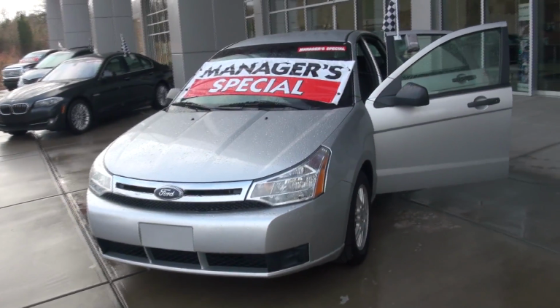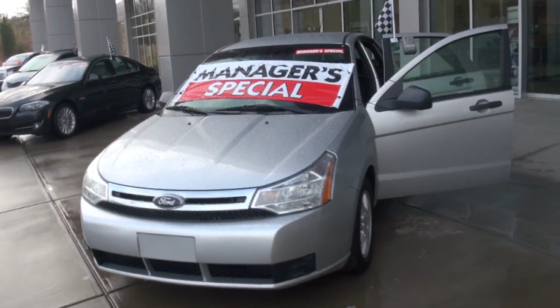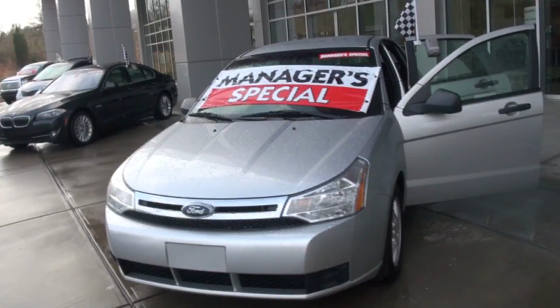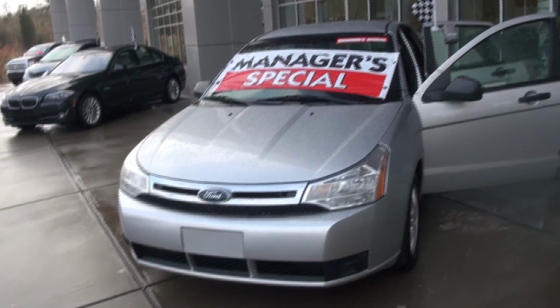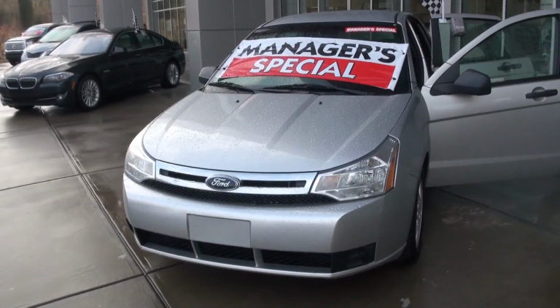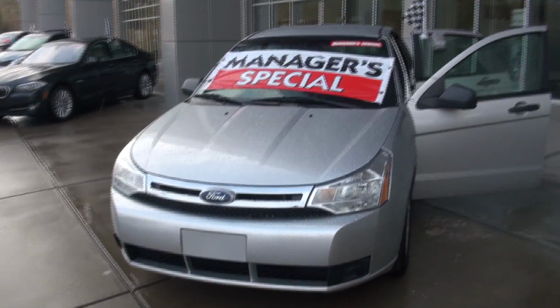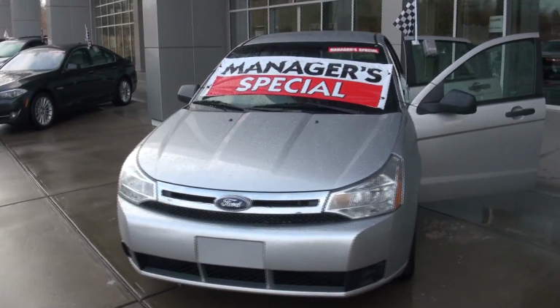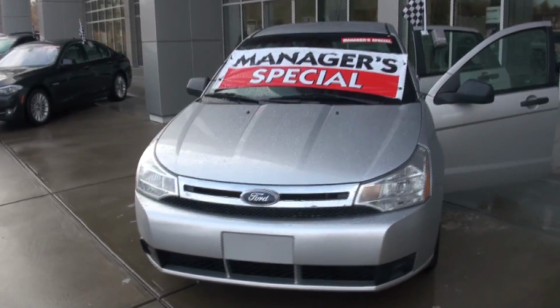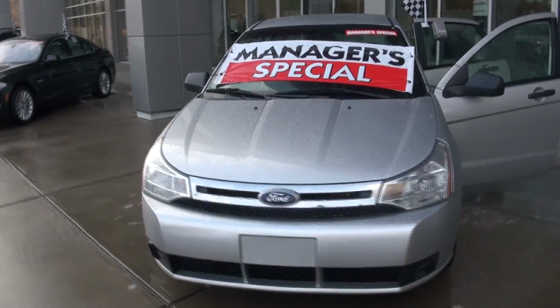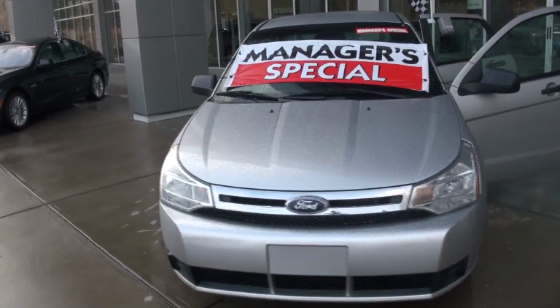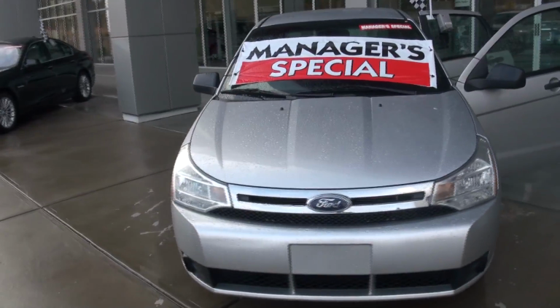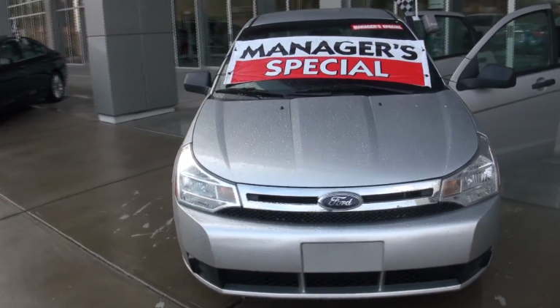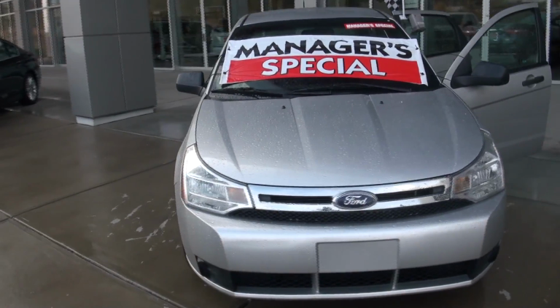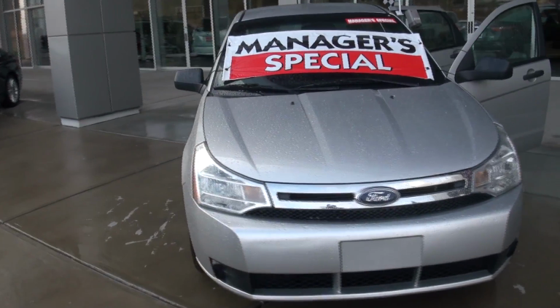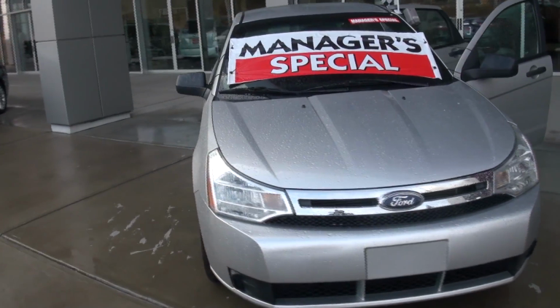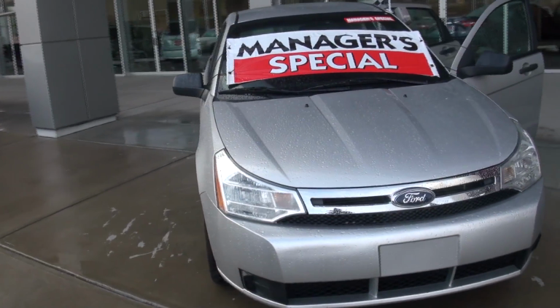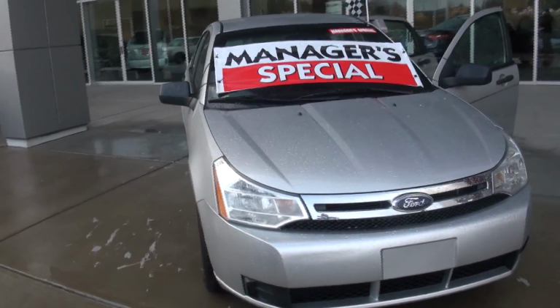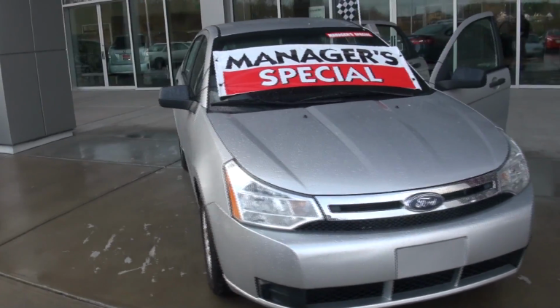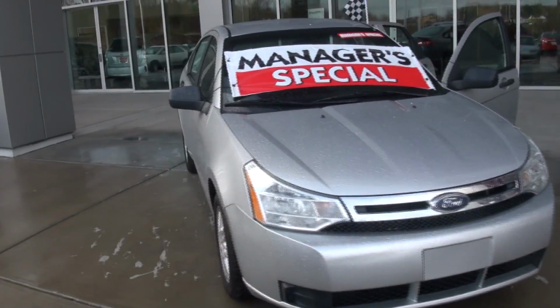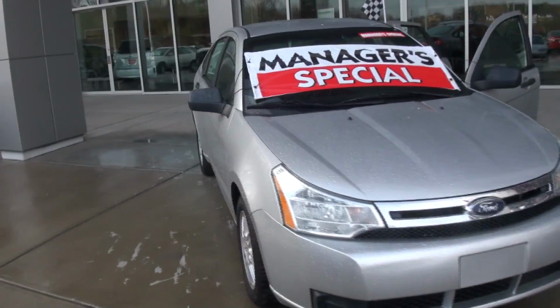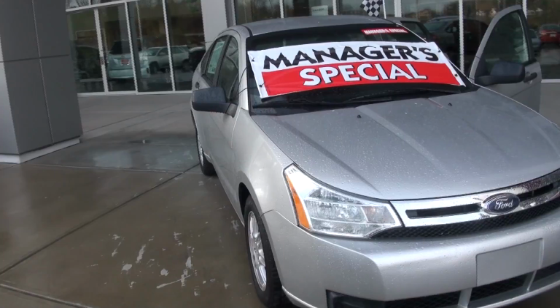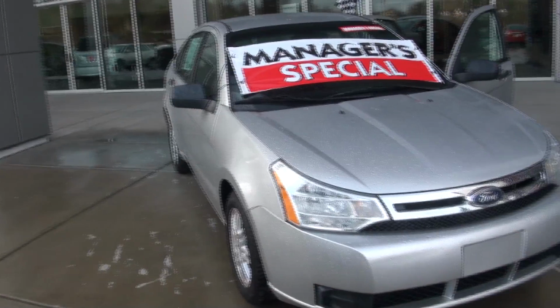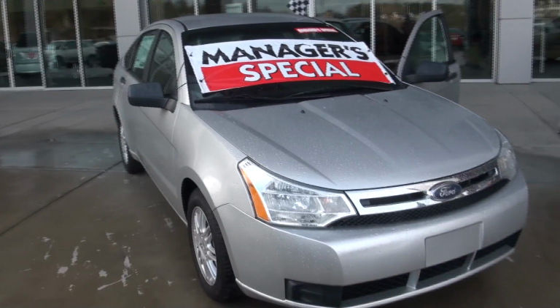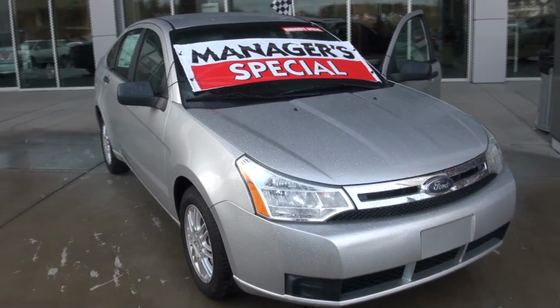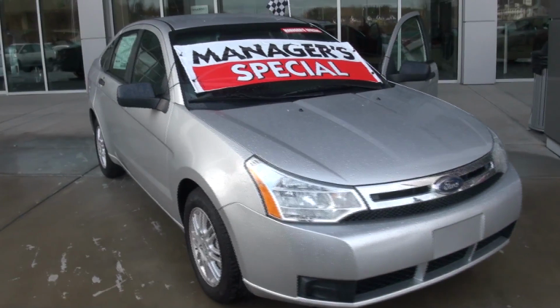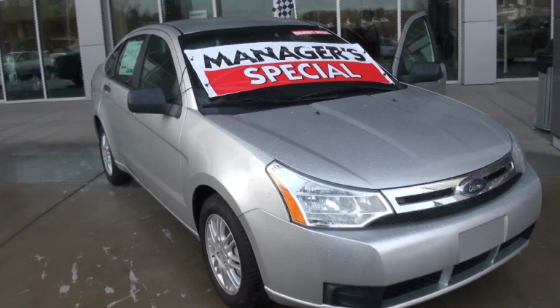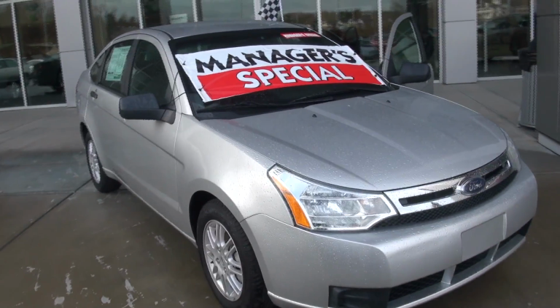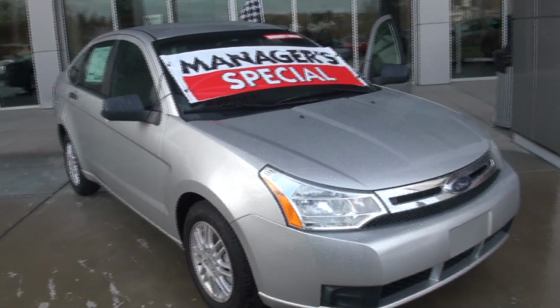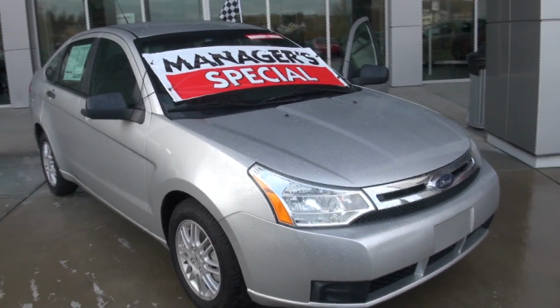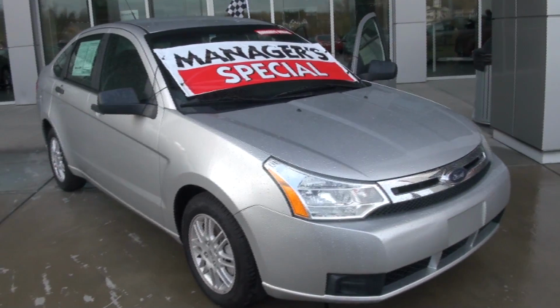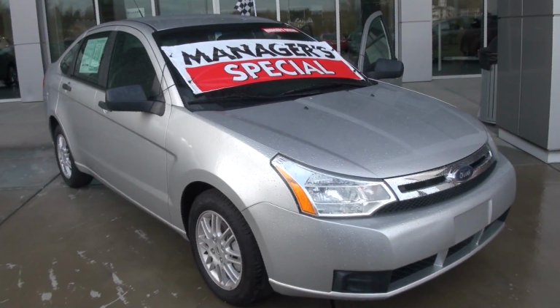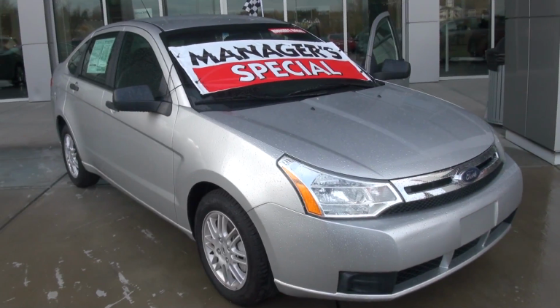If you have any questions, feel free to contact Antoine at the dealership. Just call 704-535-1972. Ask for Antoine. See you soon.